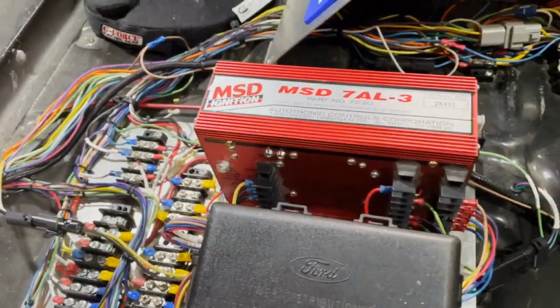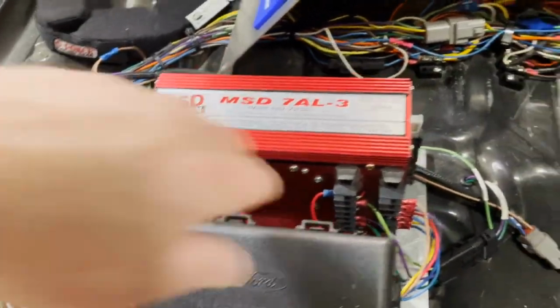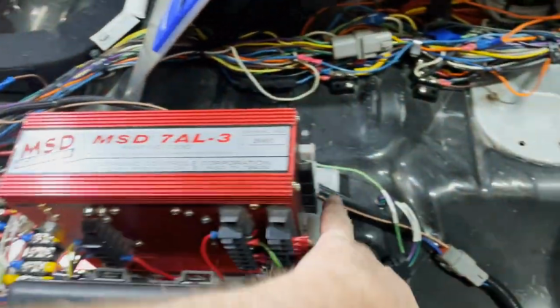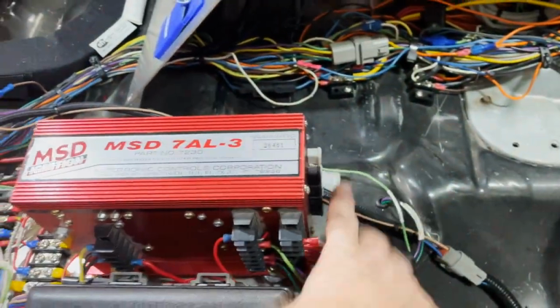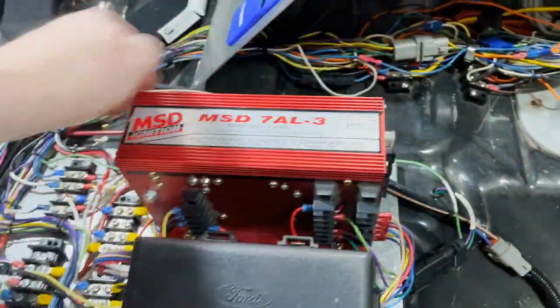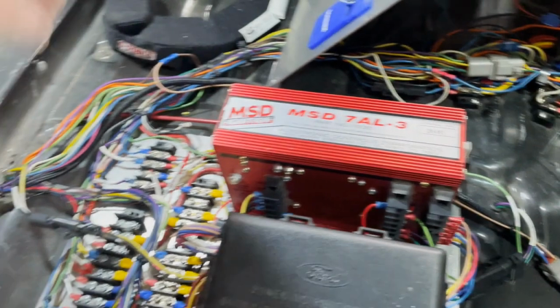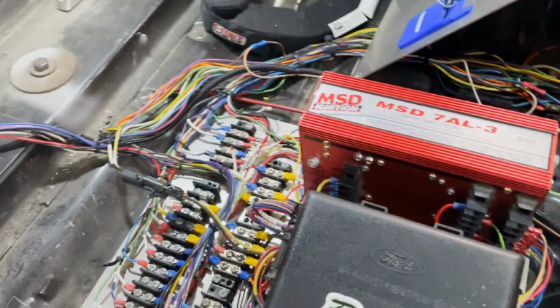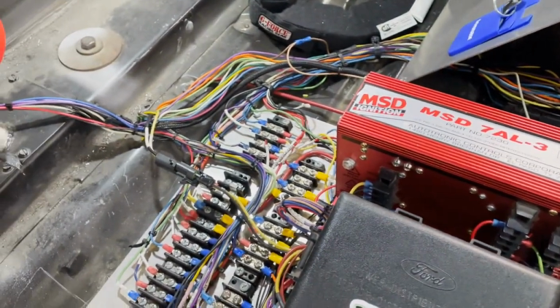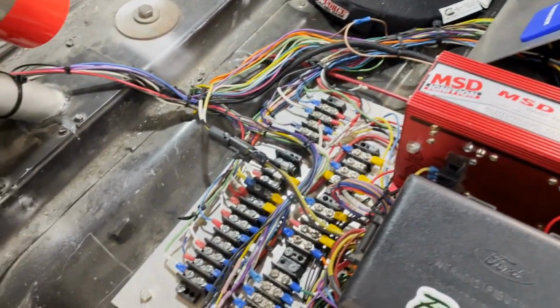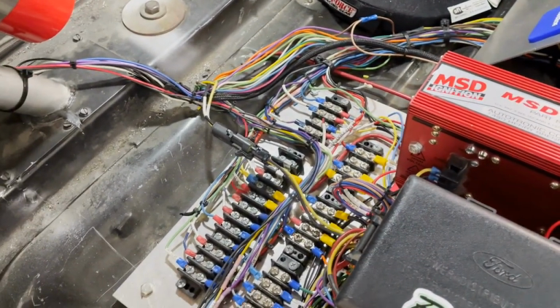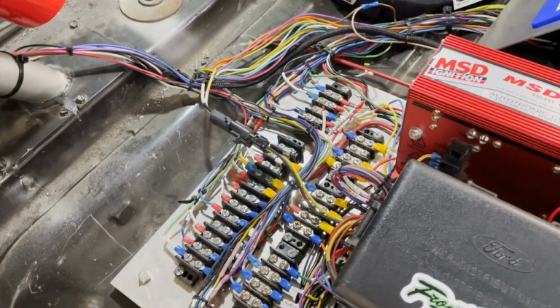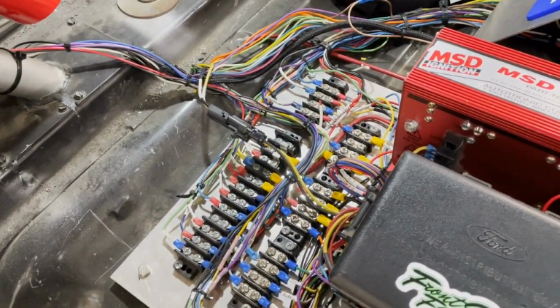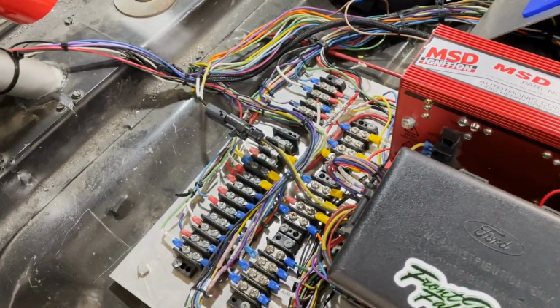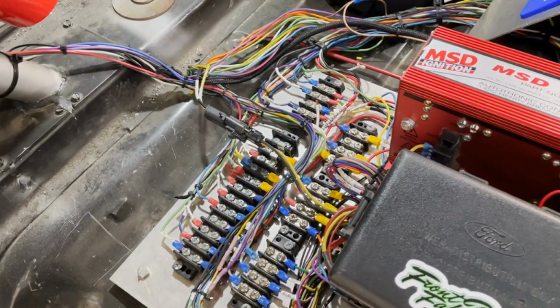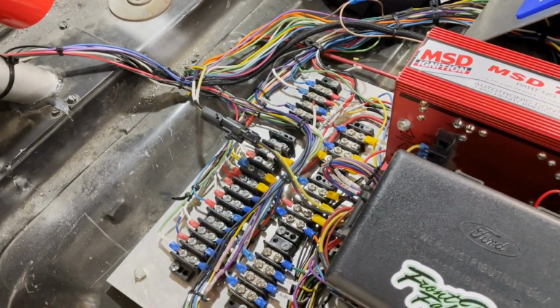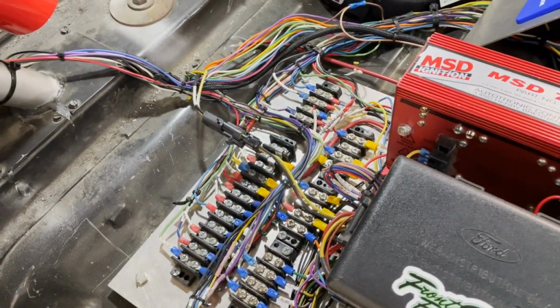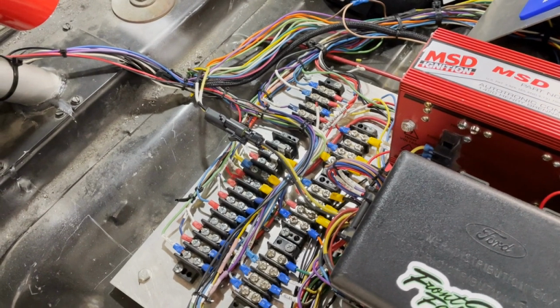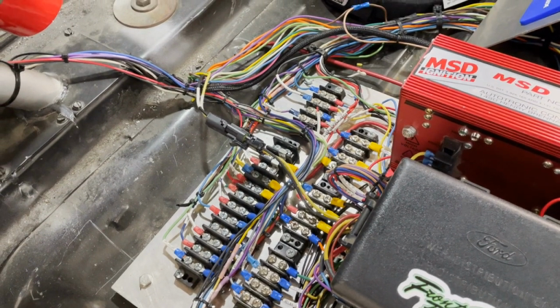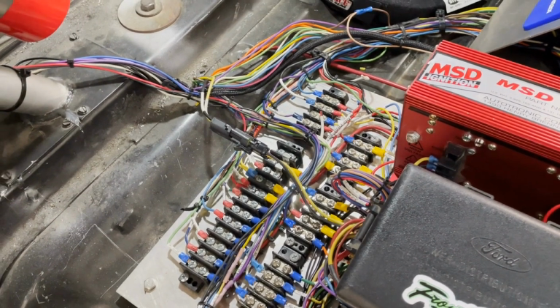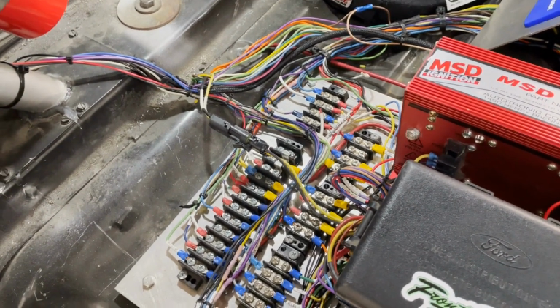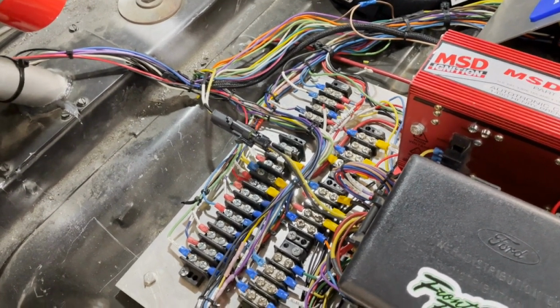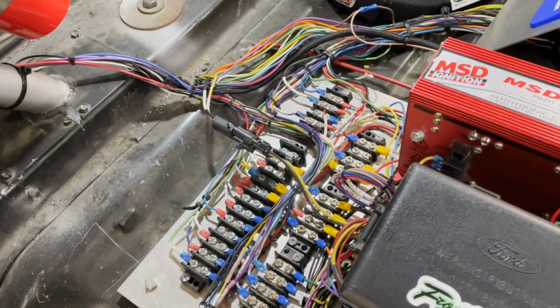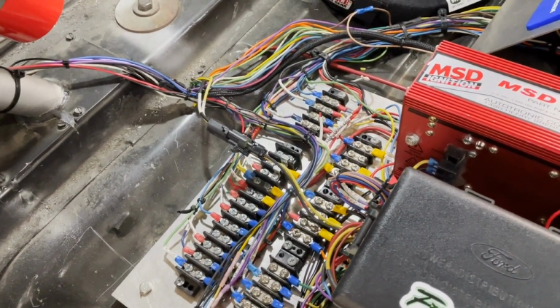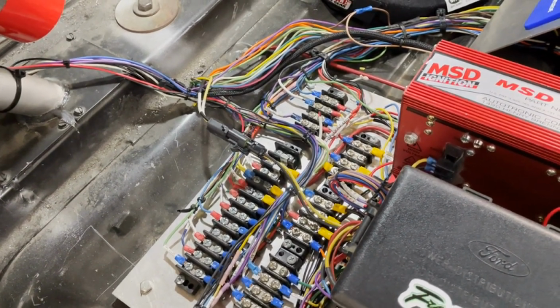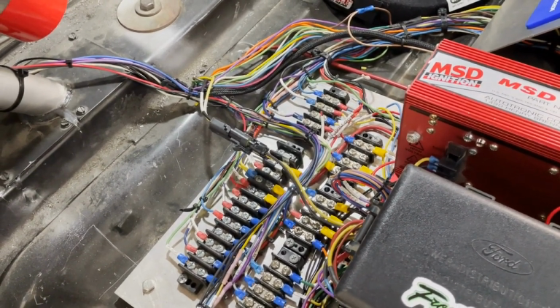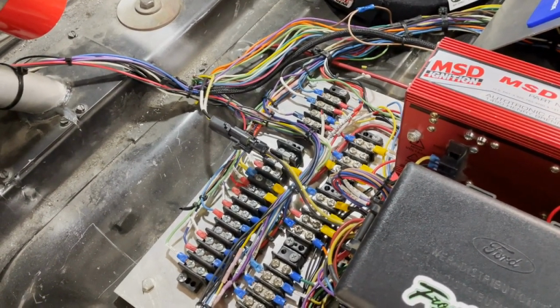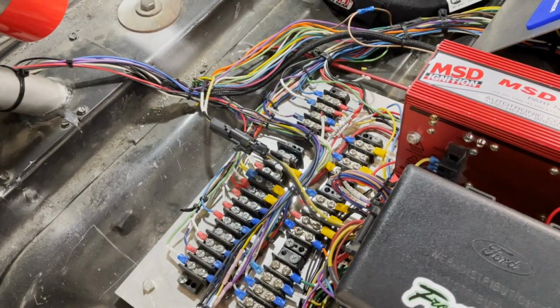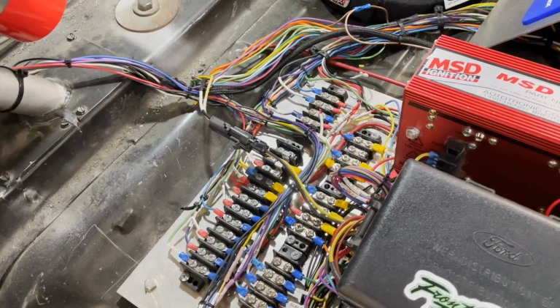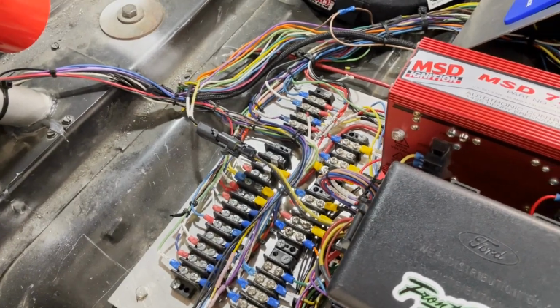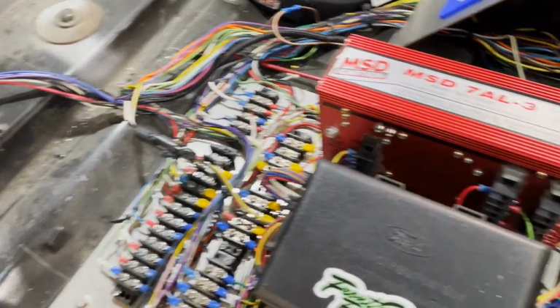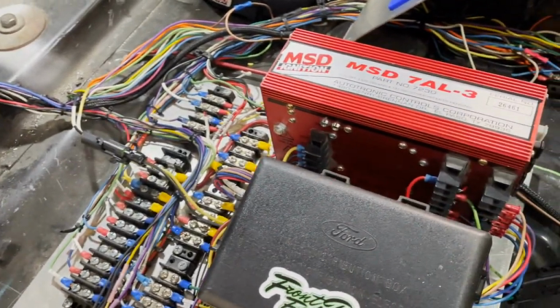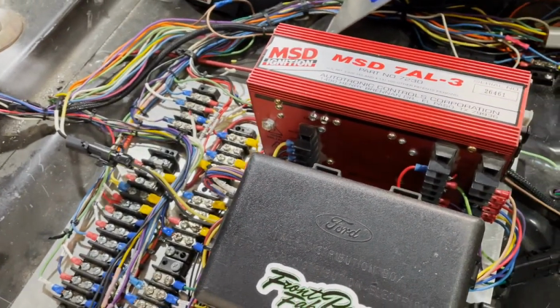Everything is connected and terminated. Now all I've got to do tomorrow is come back out to the shop and tidy everything up and get it all buttoned back up. Then this little project is done.